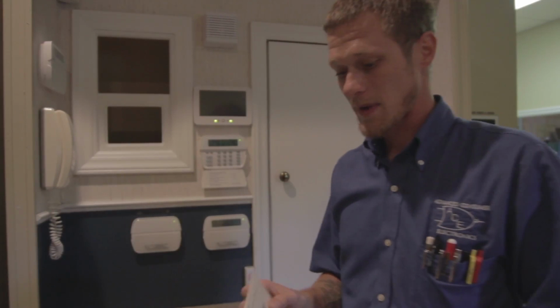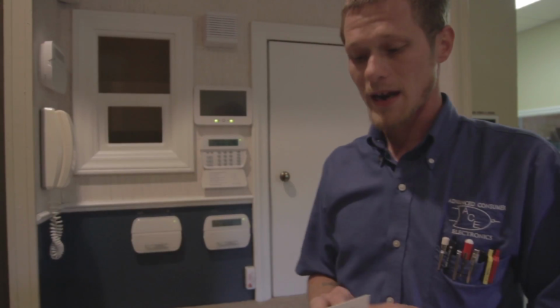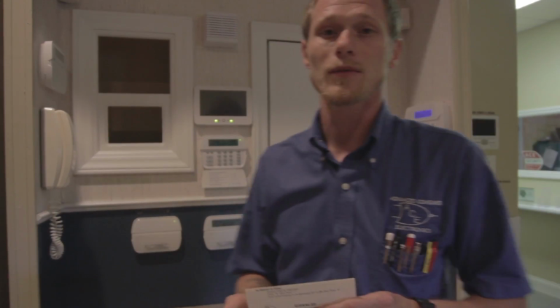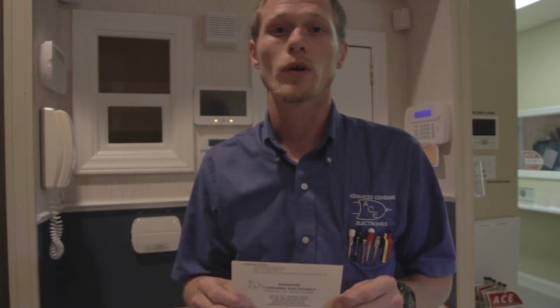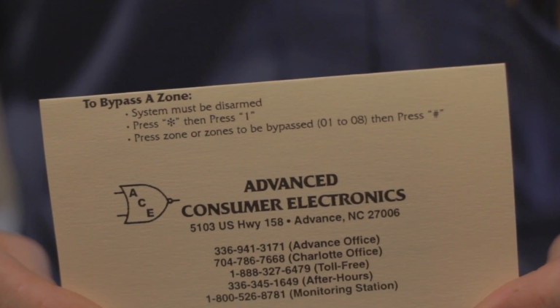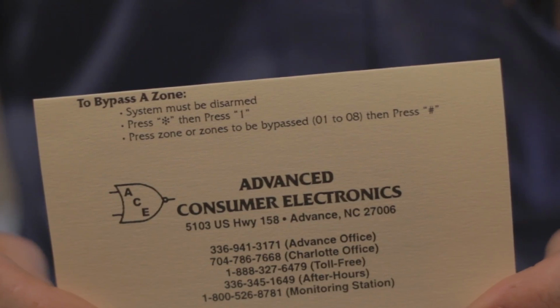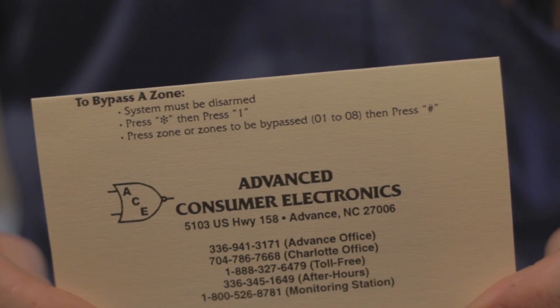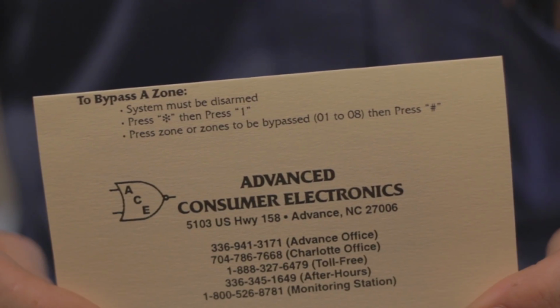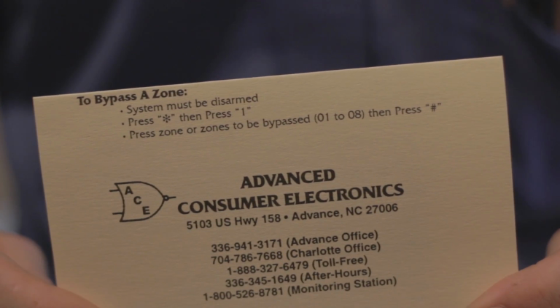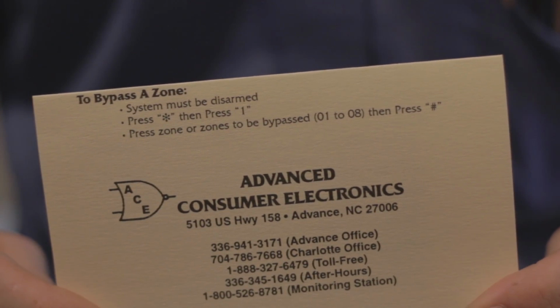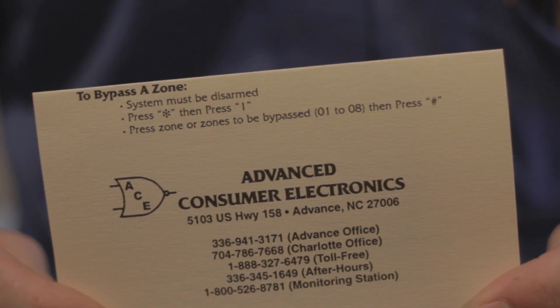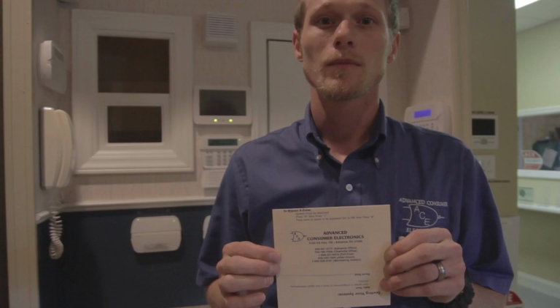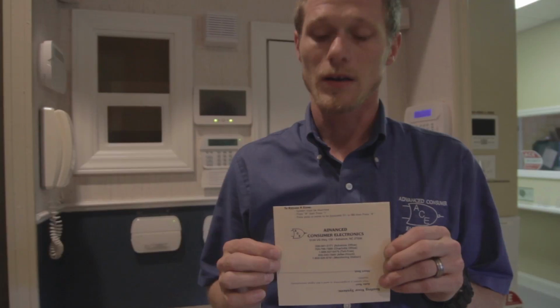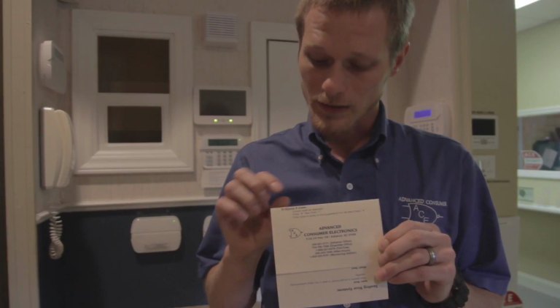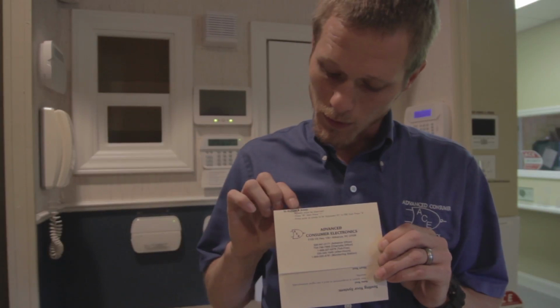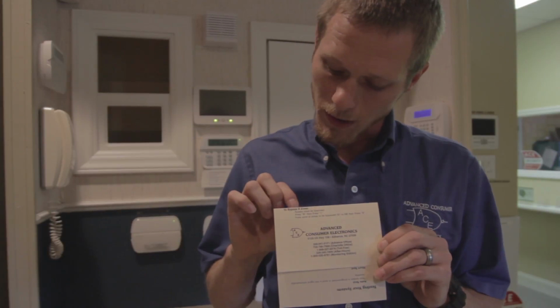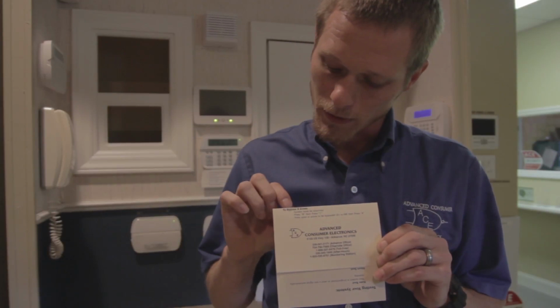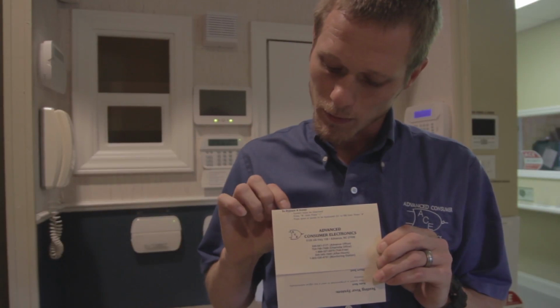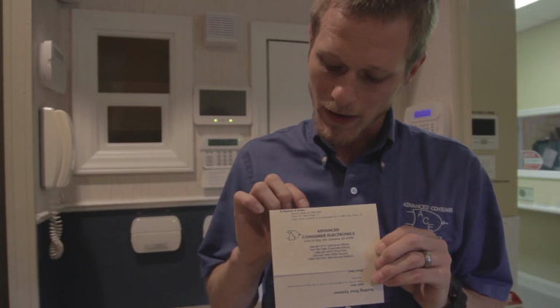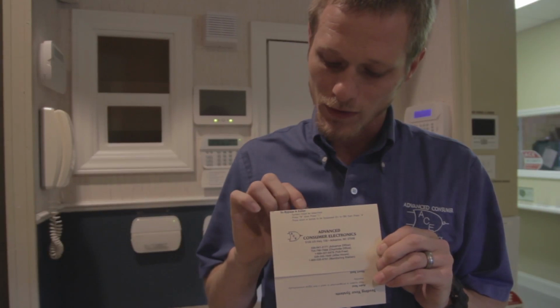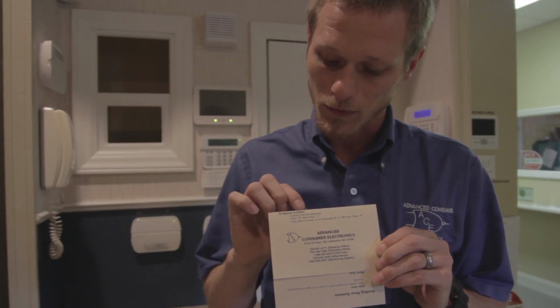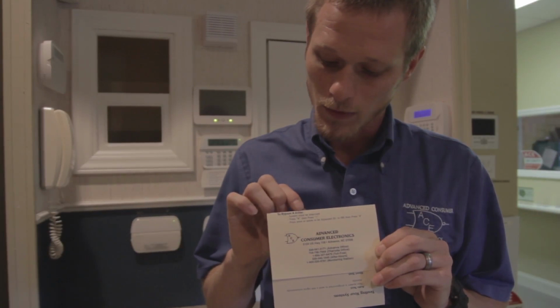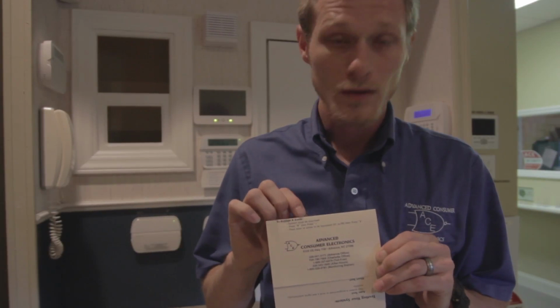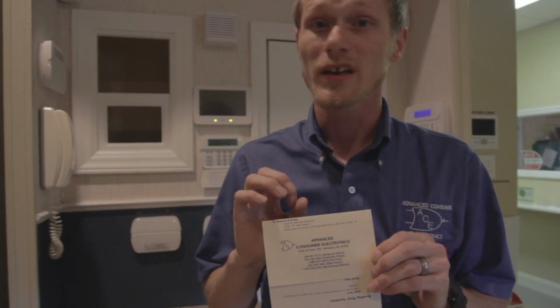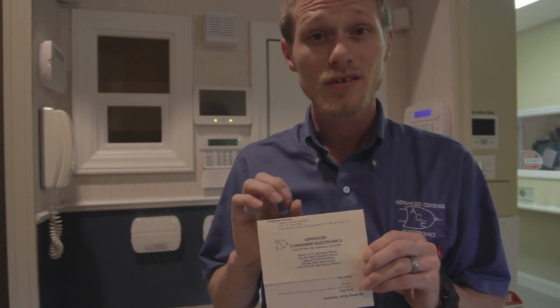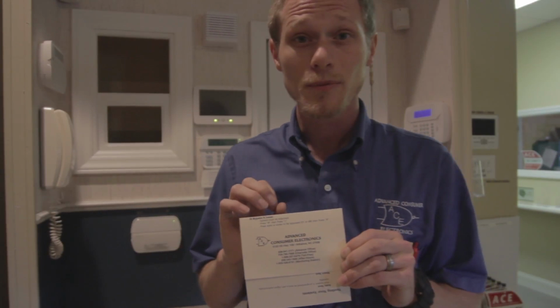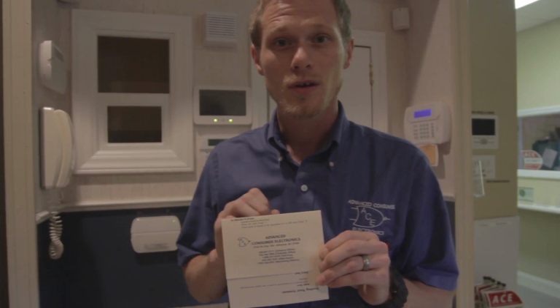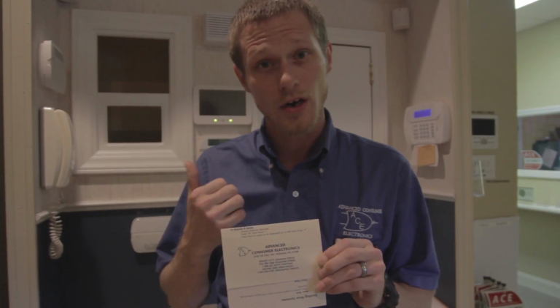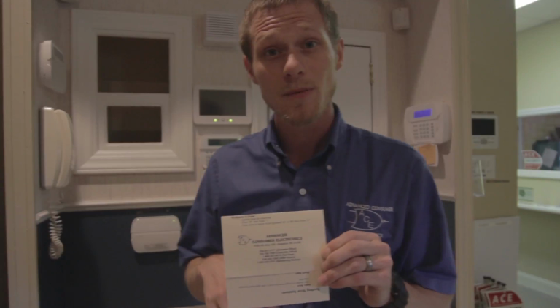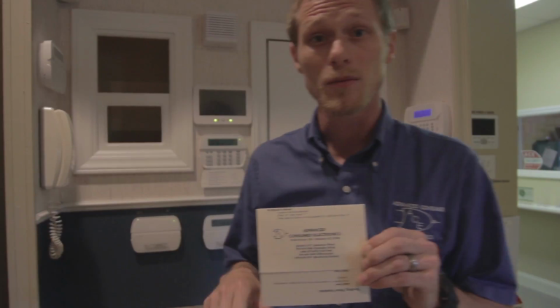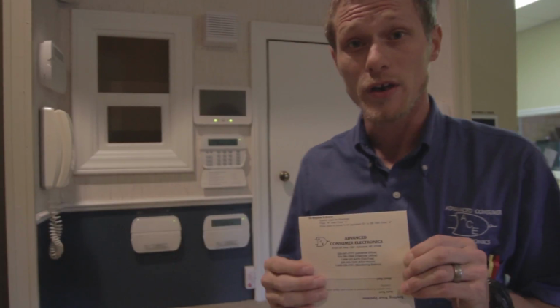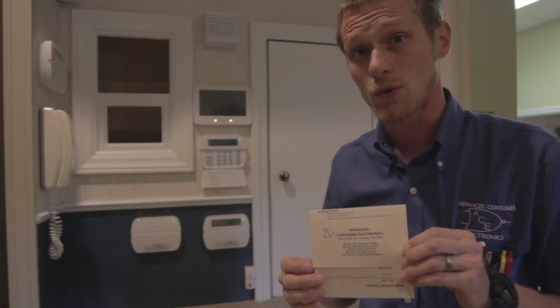In my hand I have a little quick reference guide if you can see it there. It tells me at the top here to bypass a zone — three easy steps — and we're going to go to the keypad and I'm going to show you how to do it.